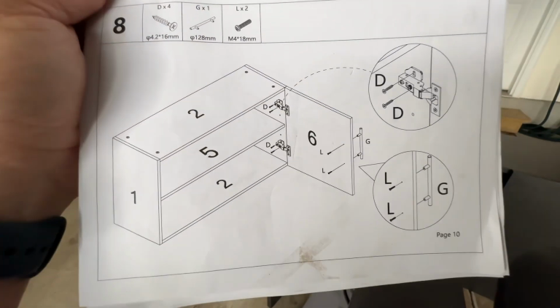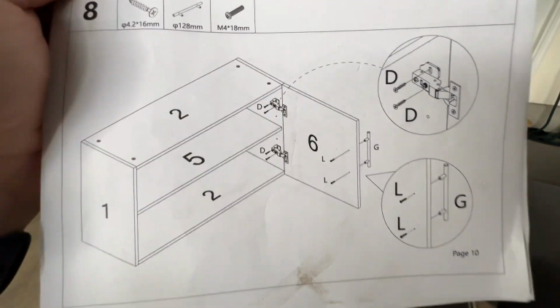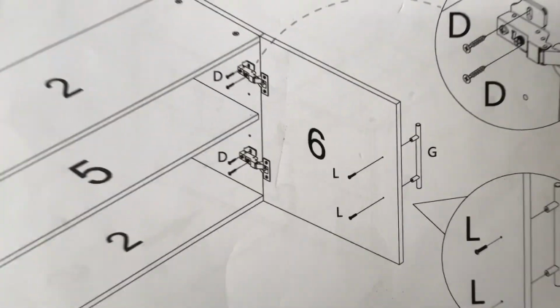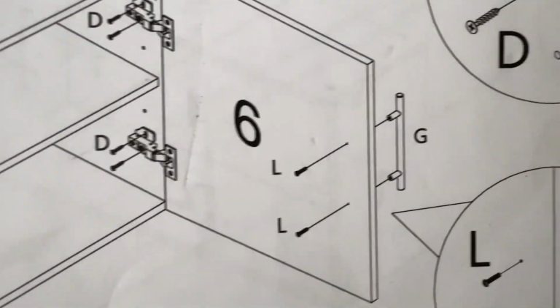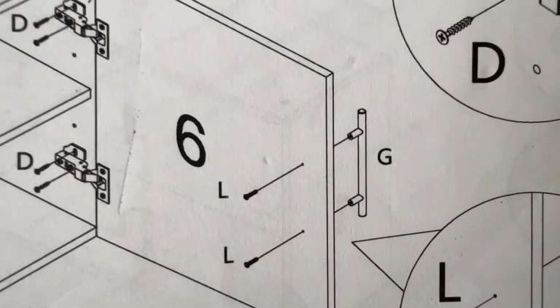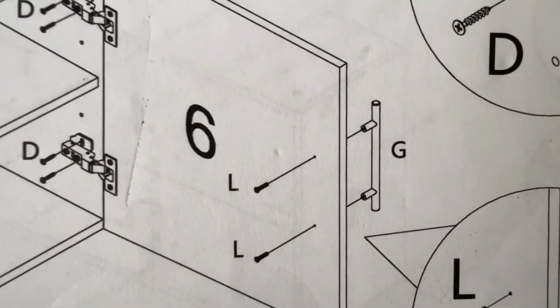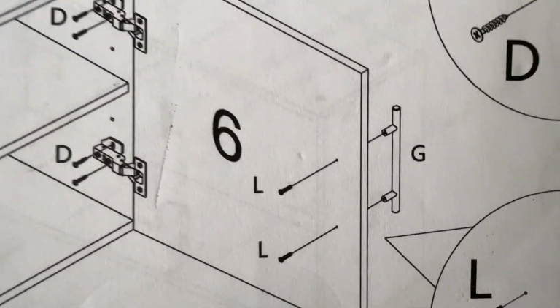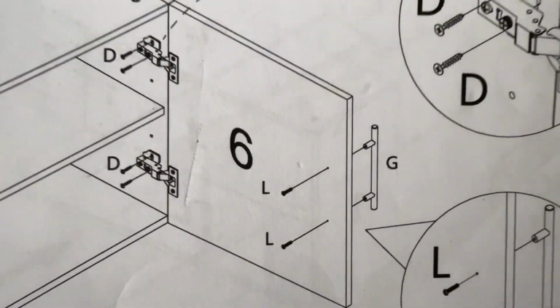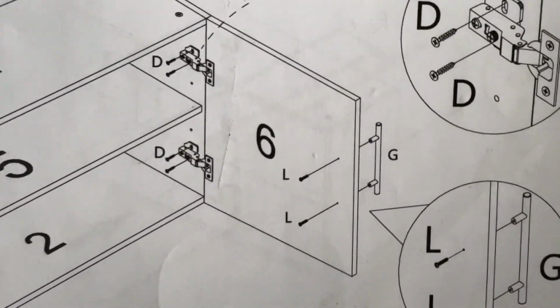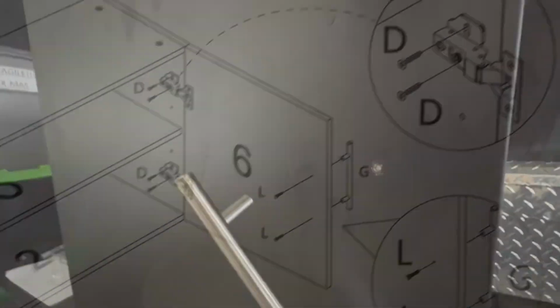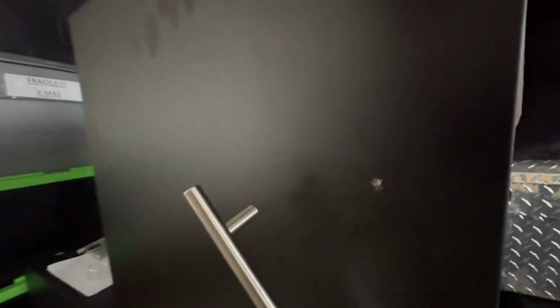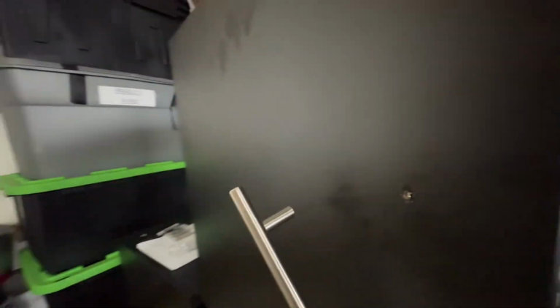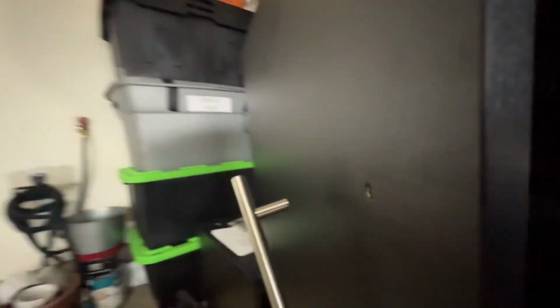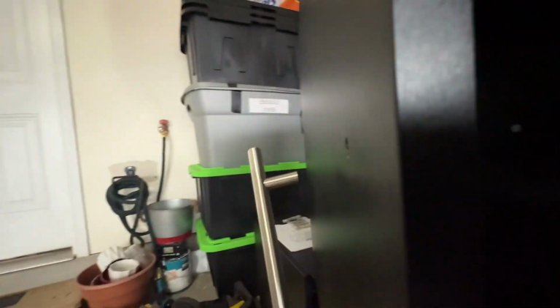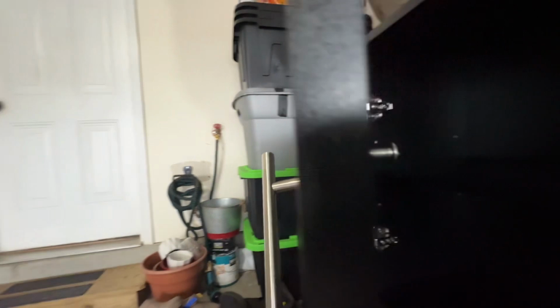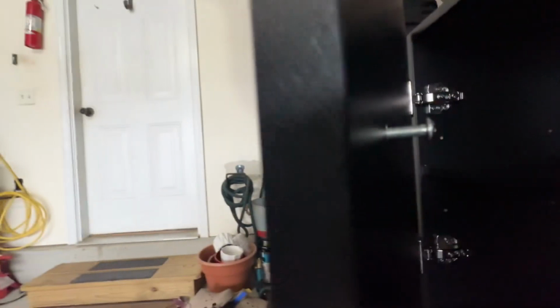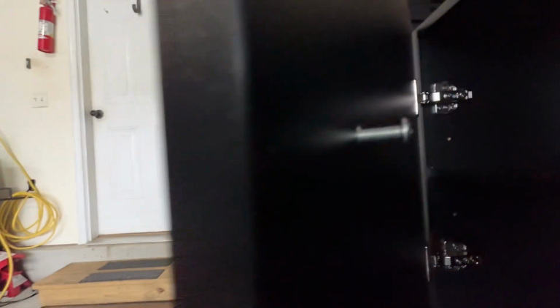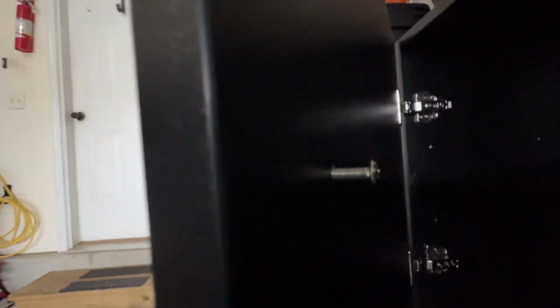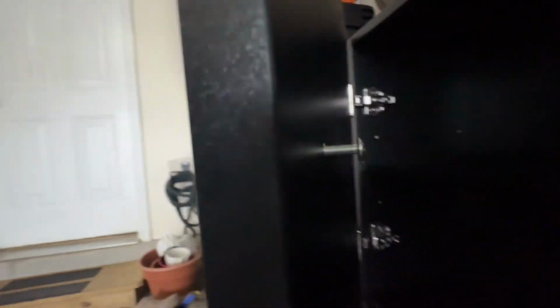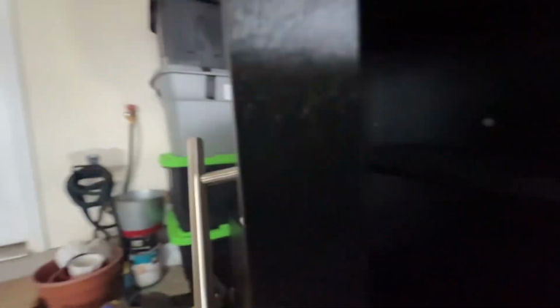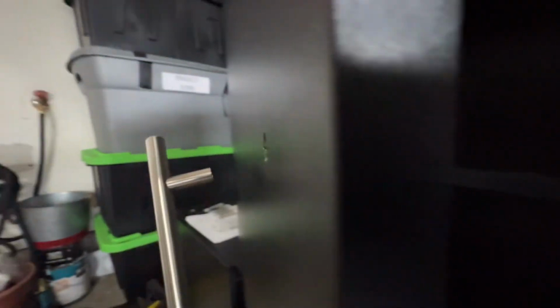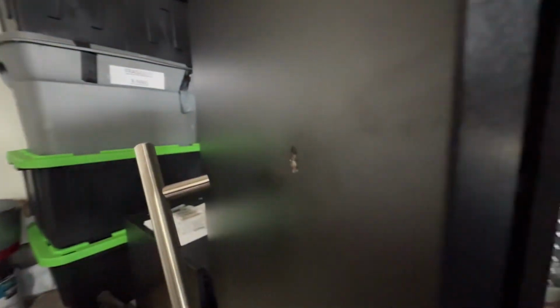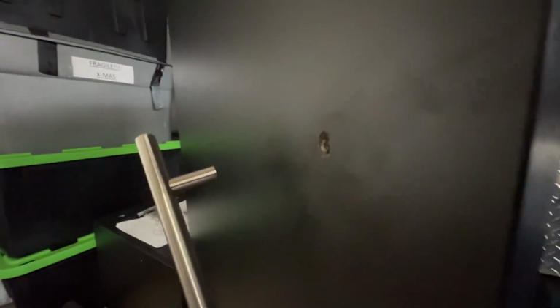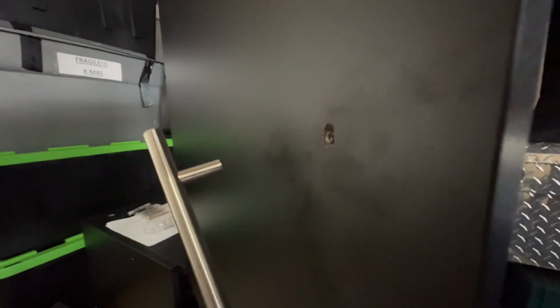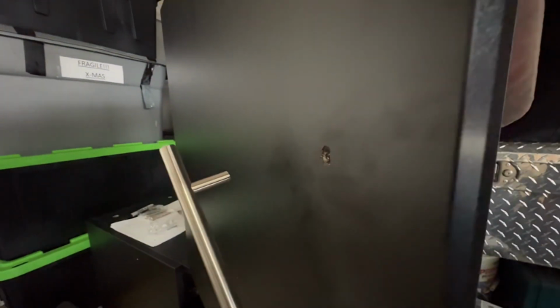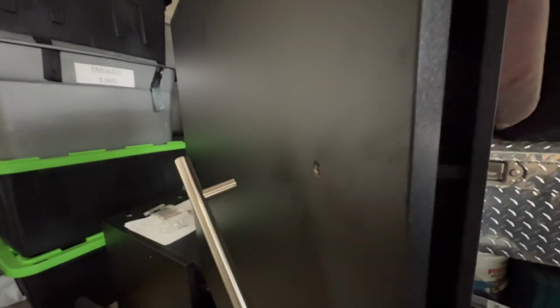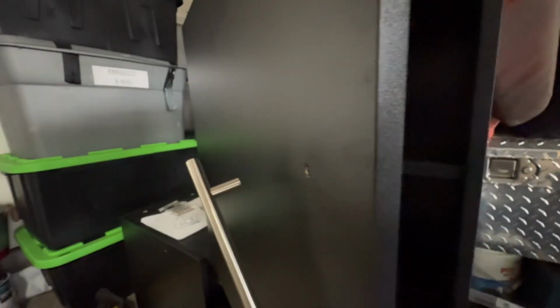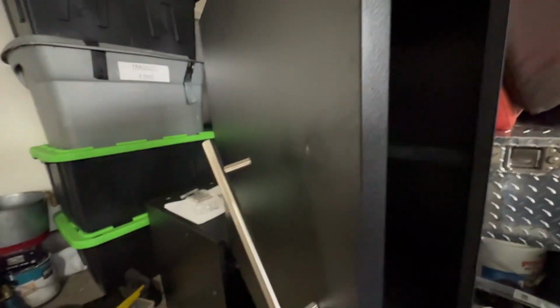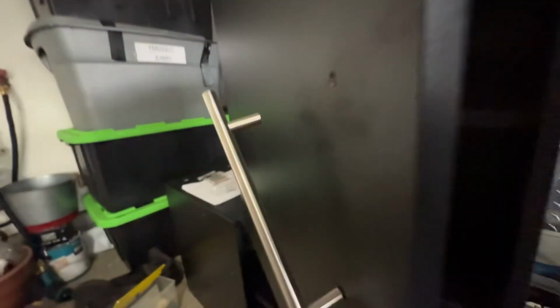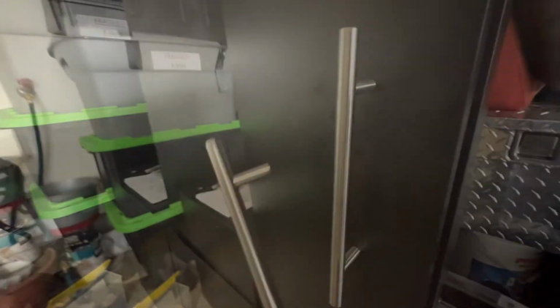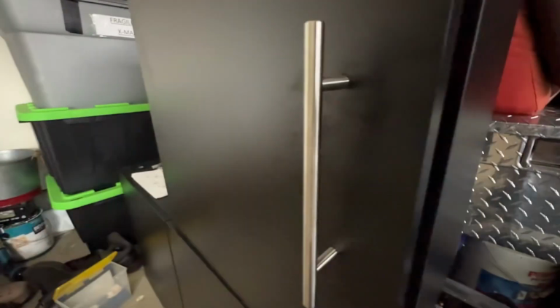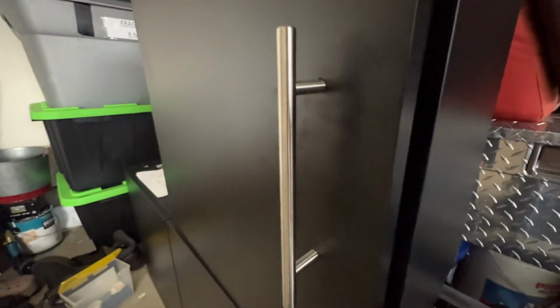Gently hammer the door hardware down in place. The last step involves installing the handle for the door, which comes purposely unfinished in case you want to use a different type of hardware. They recommend using some tape and a drill bit to complete the holes.